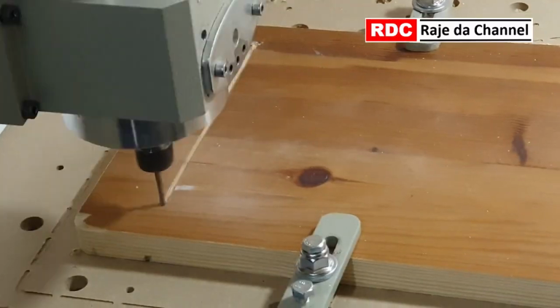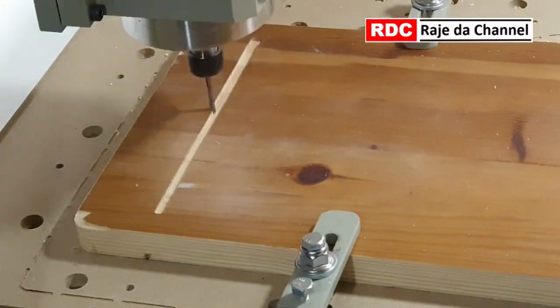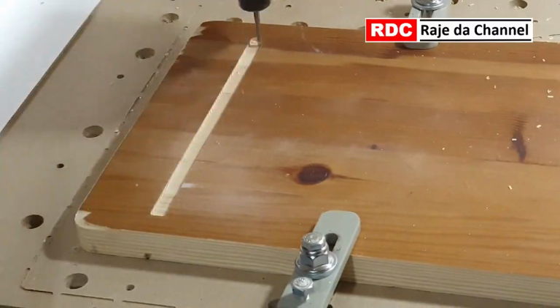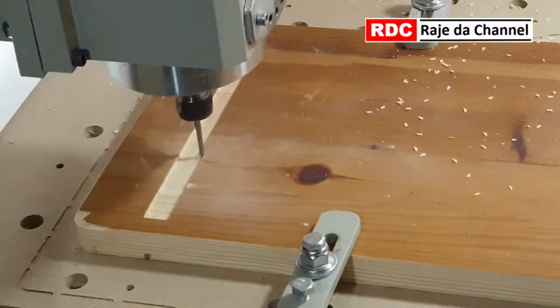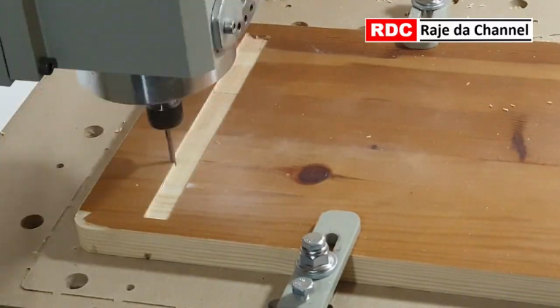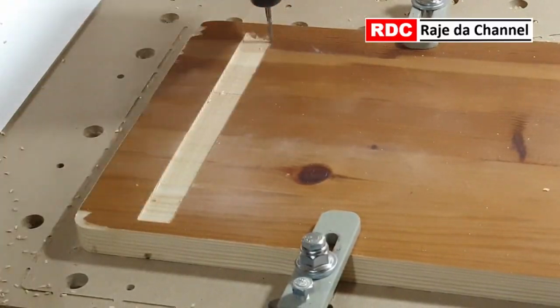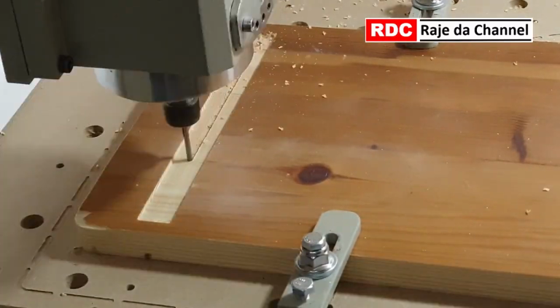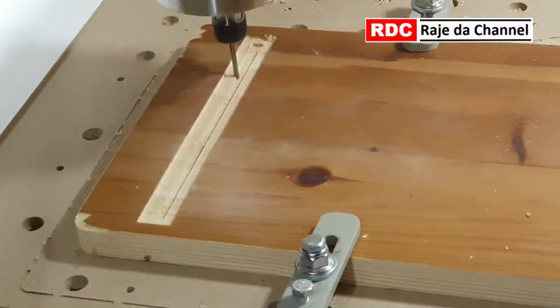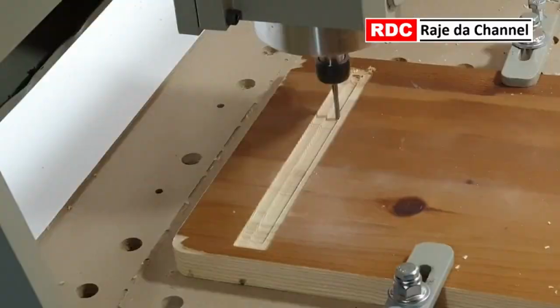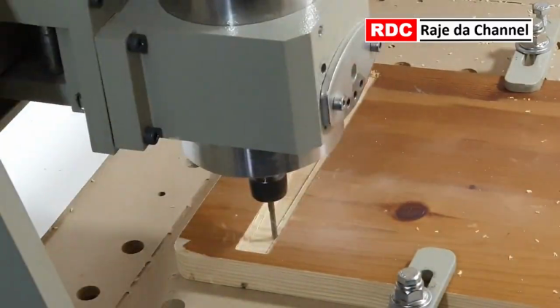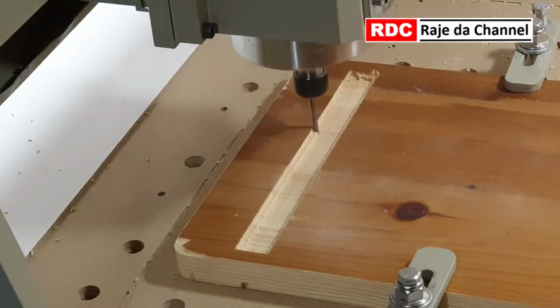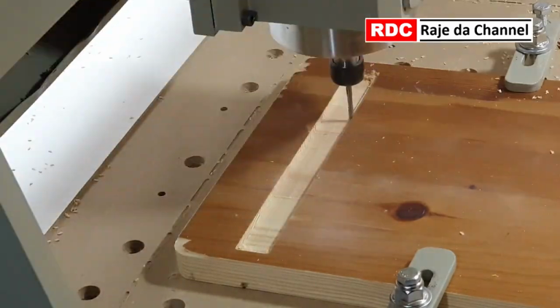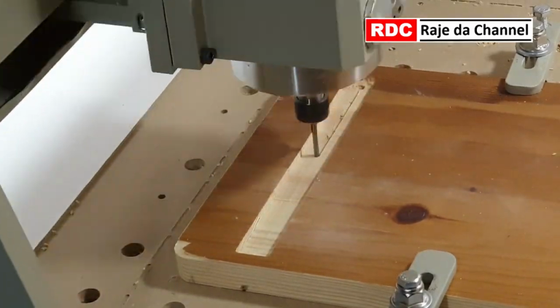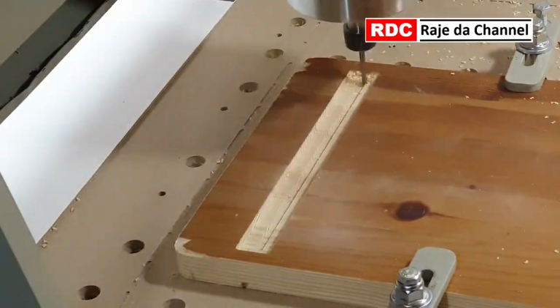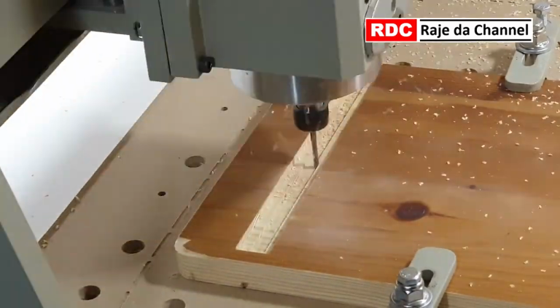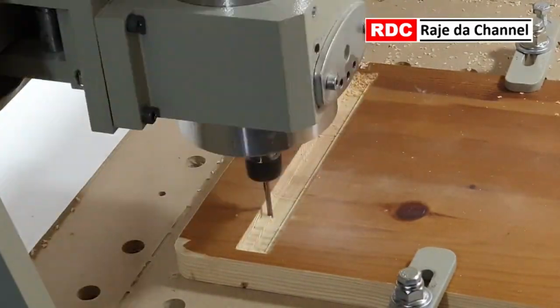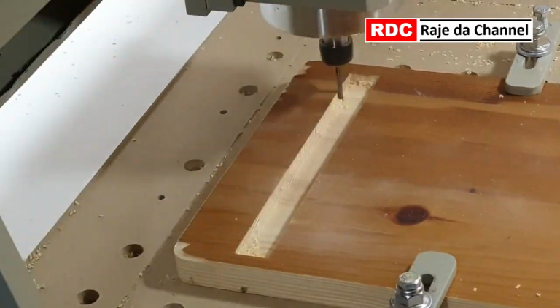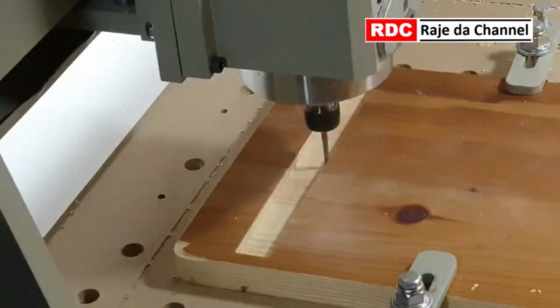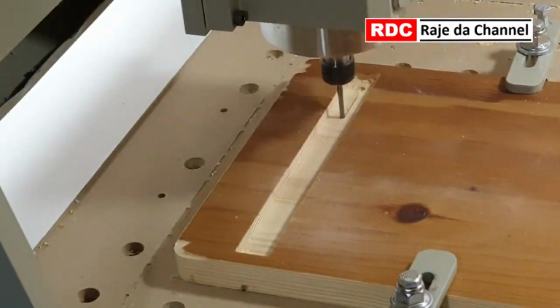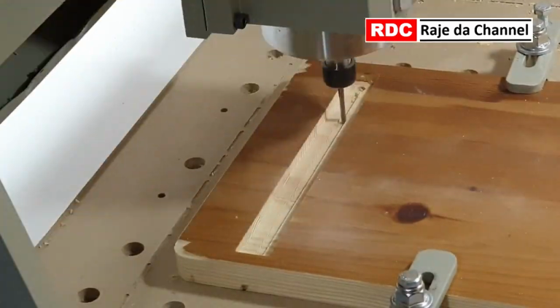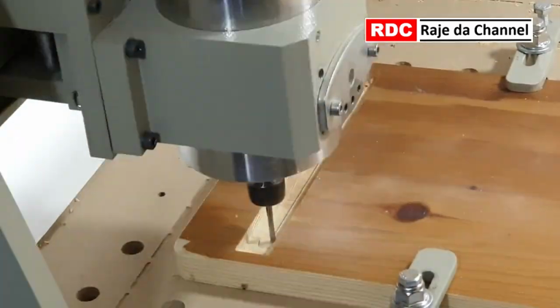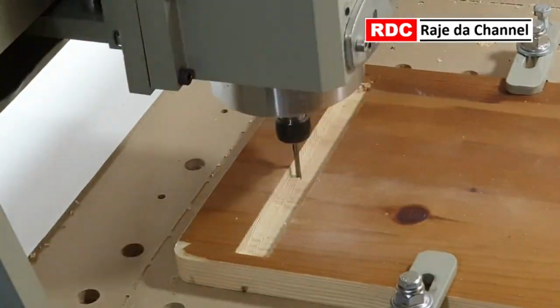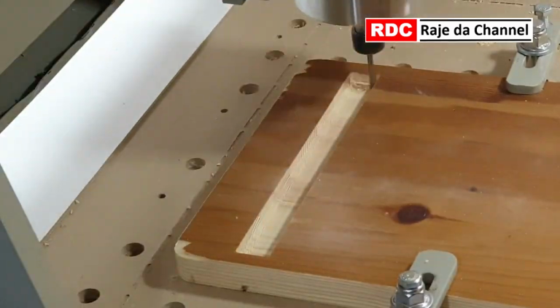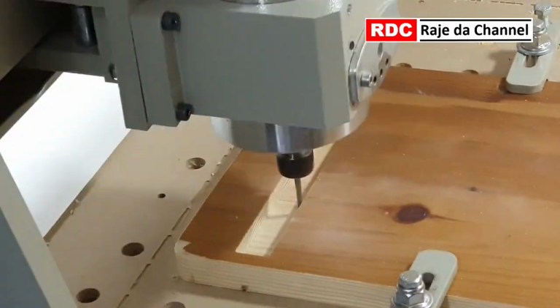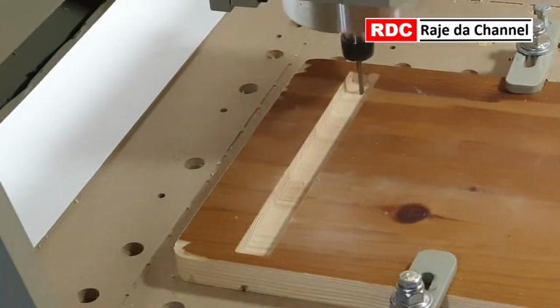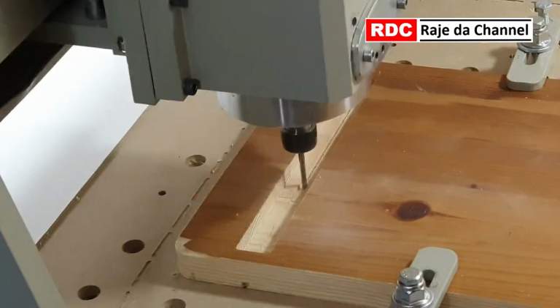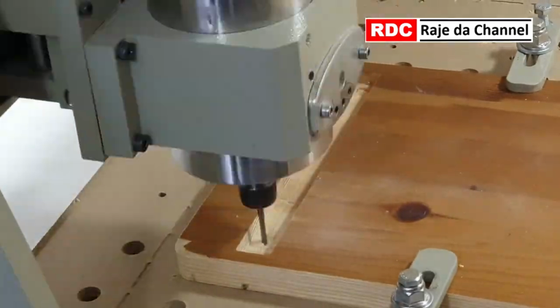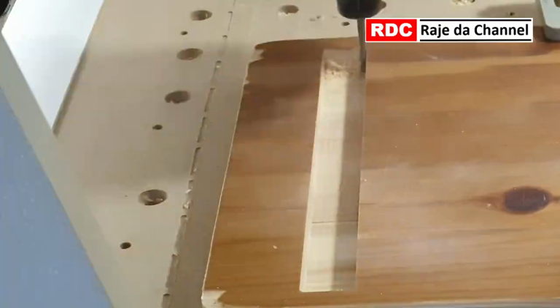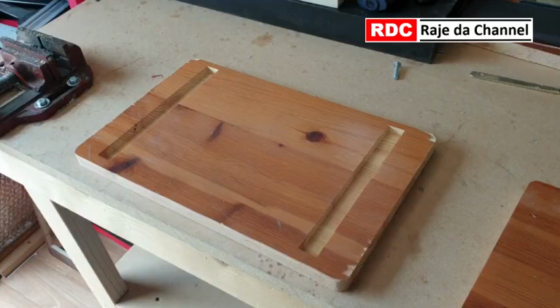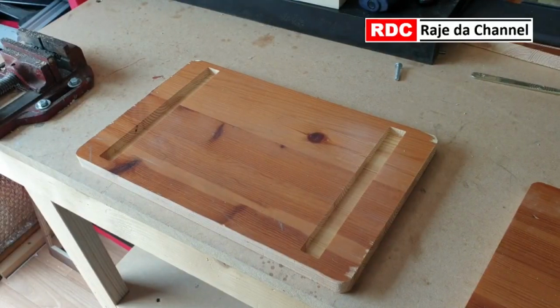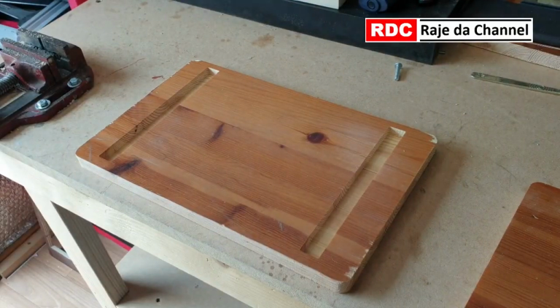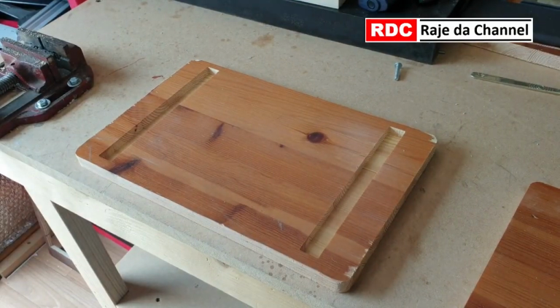Slots for the legs are getting machined now. I'm cutting oak wood for the first time and I have to say it is very easy to machine. Slots are ready now.